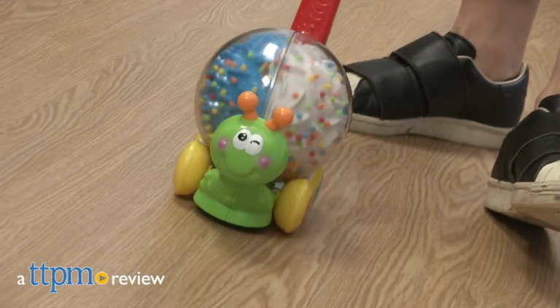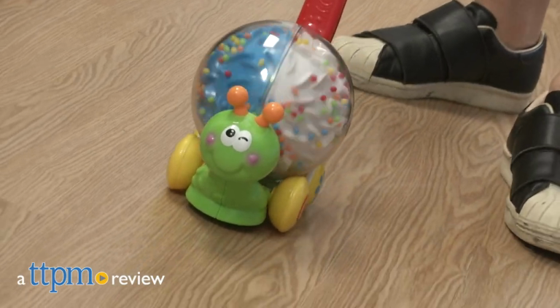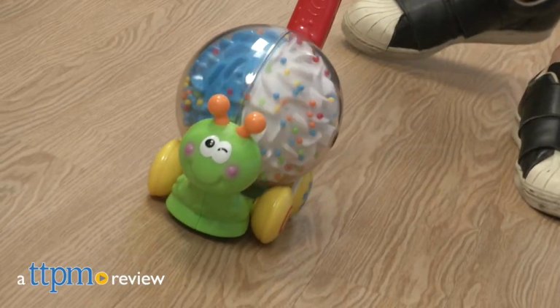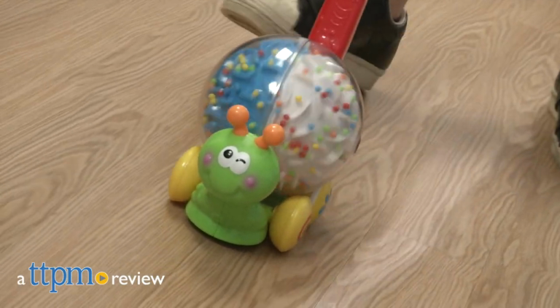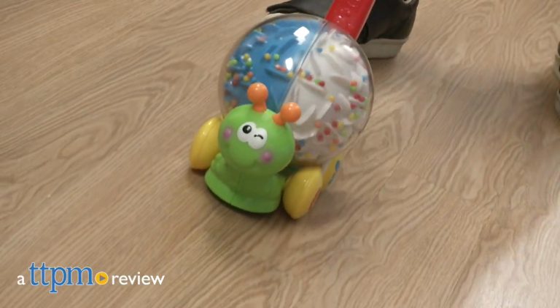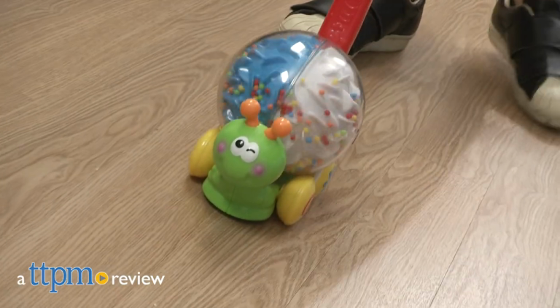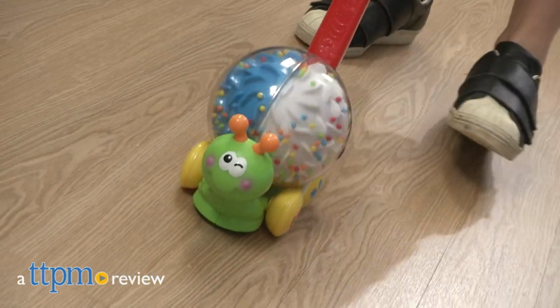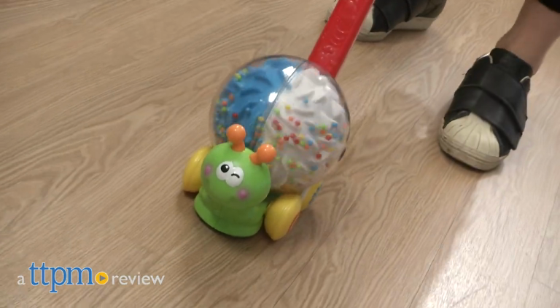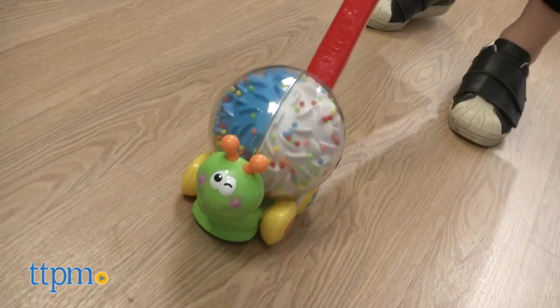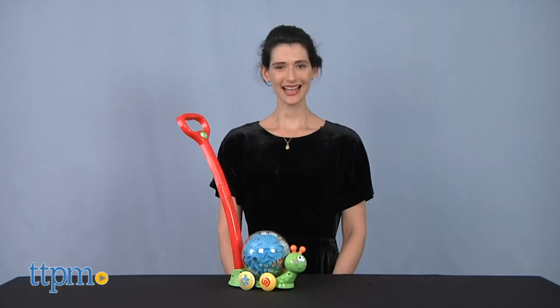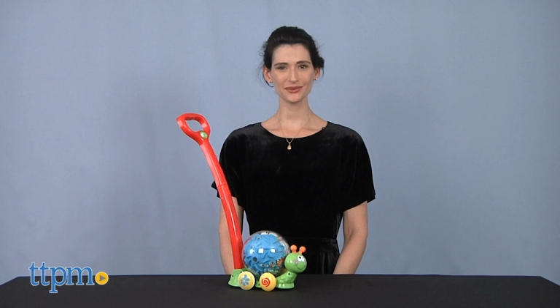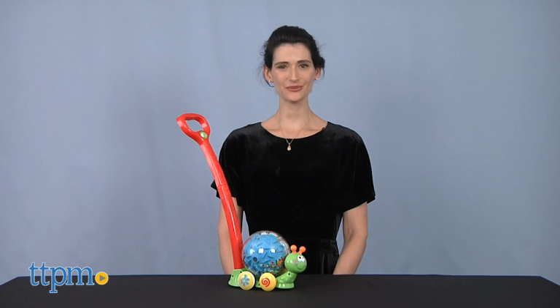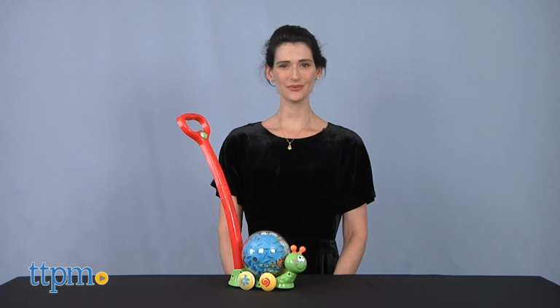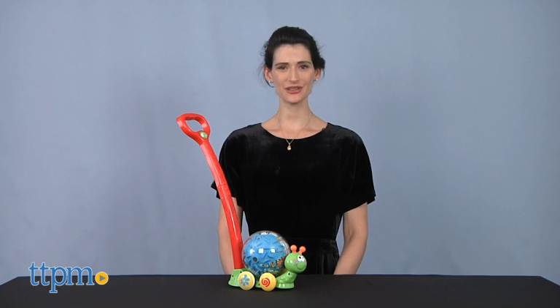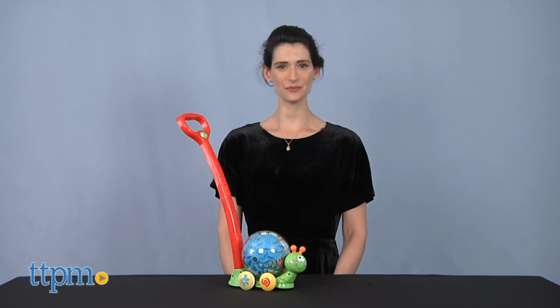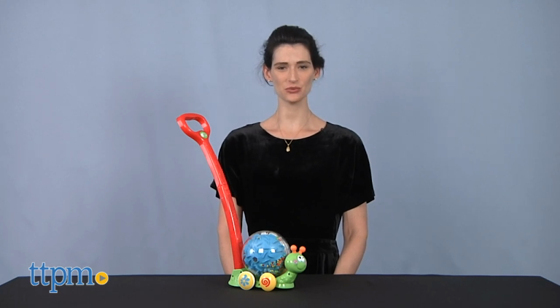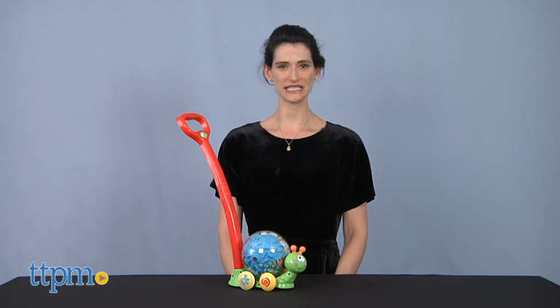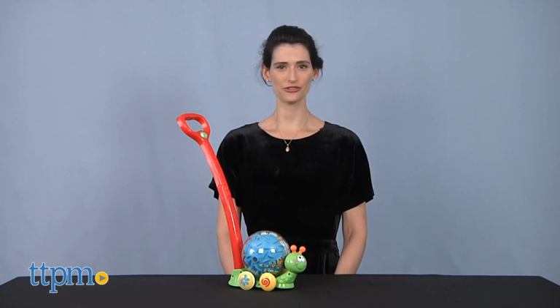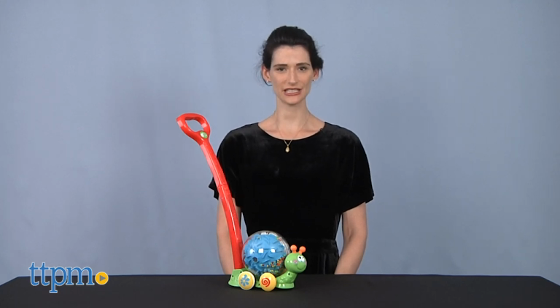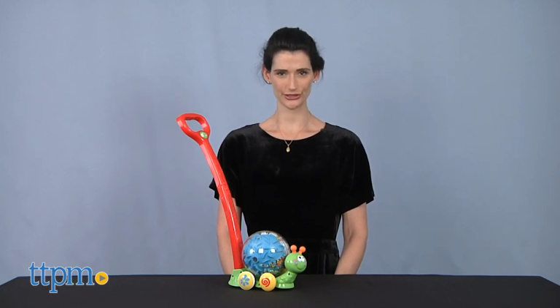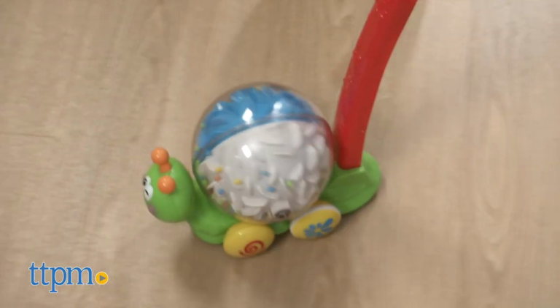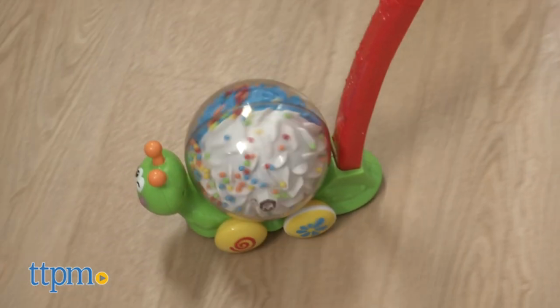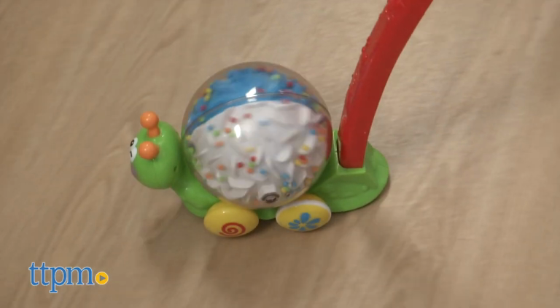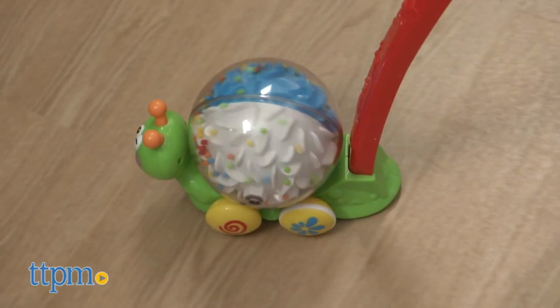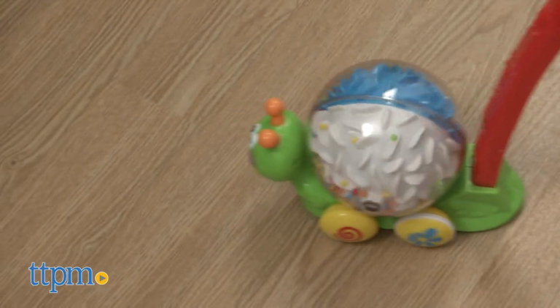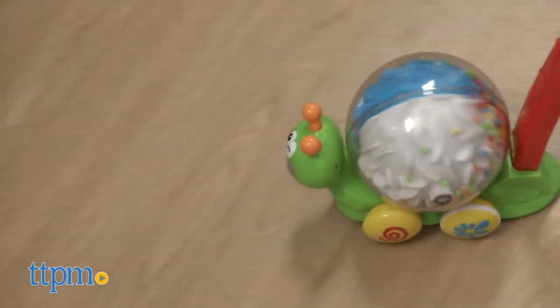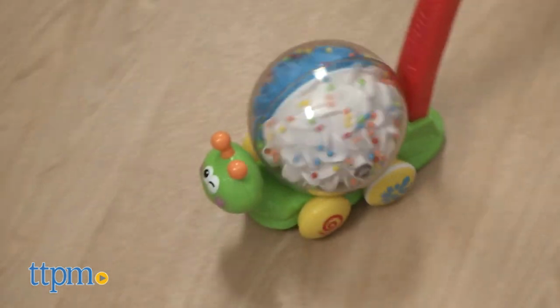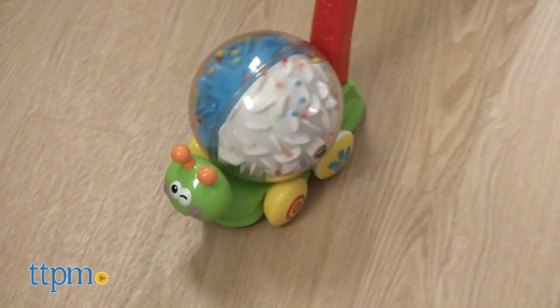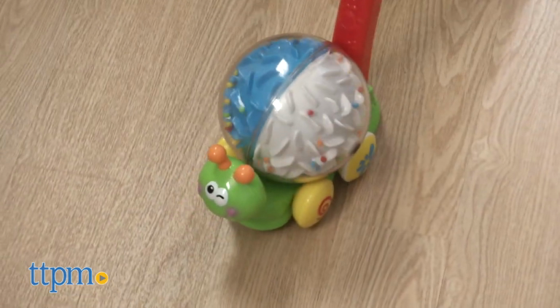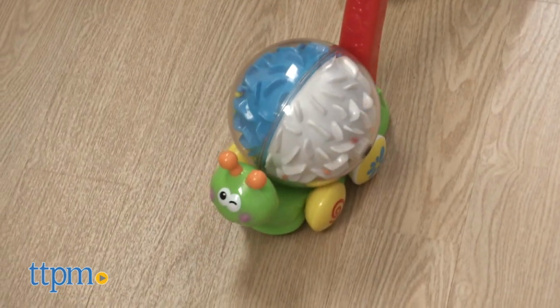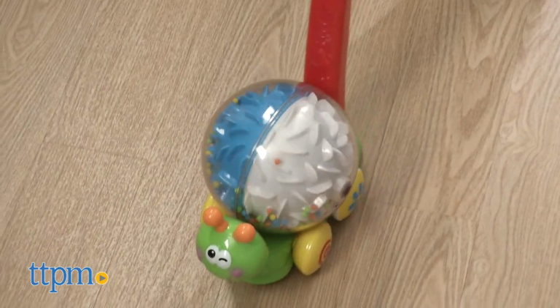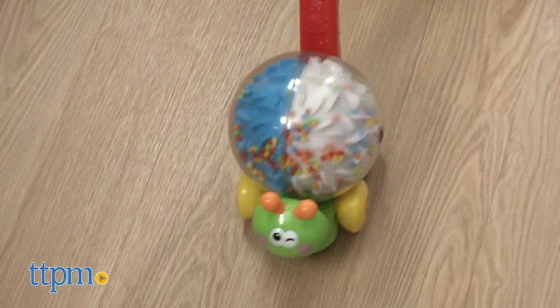A fun push toy to encourage kids to walk. Hi, I'm Lisa from TTPM, here with the Push and Roll Snail from Kidsource. Push the snail paw along and watch the colorful beads roll through the spinning shell.